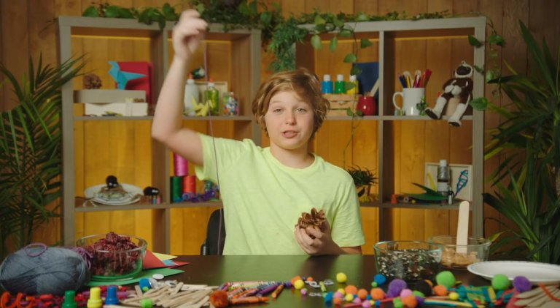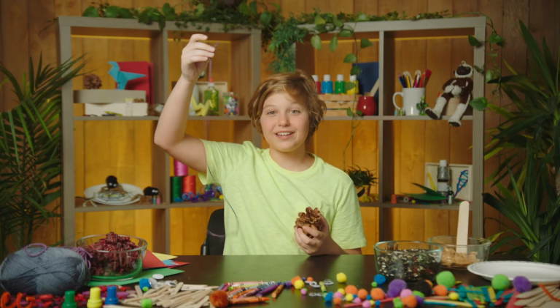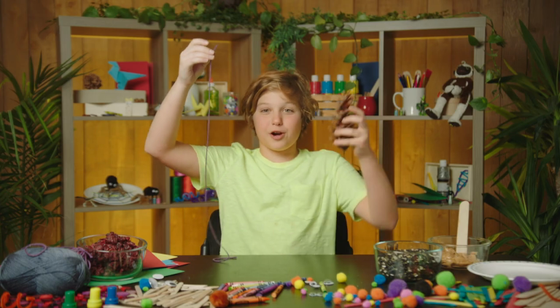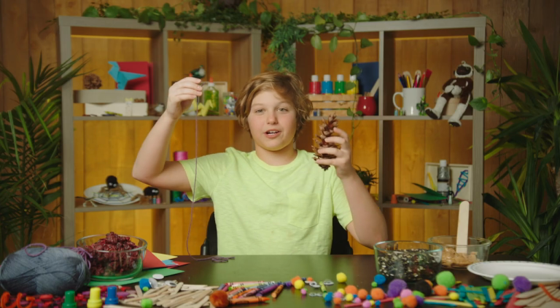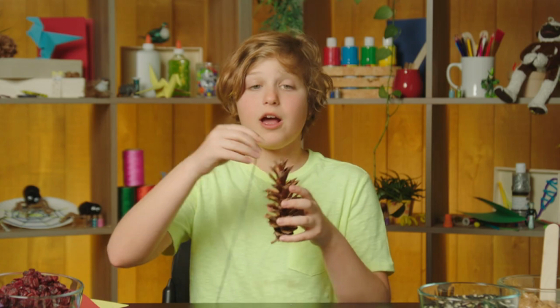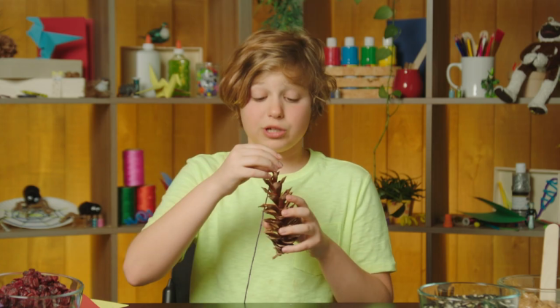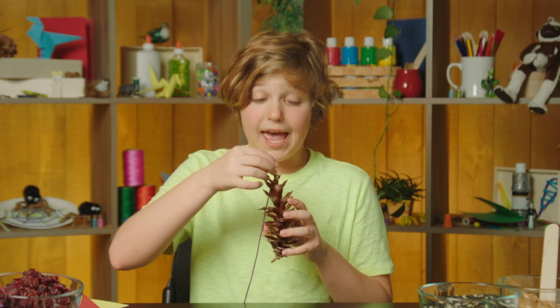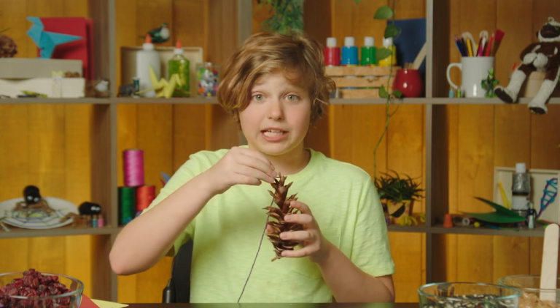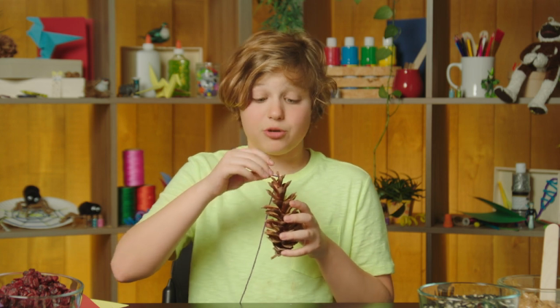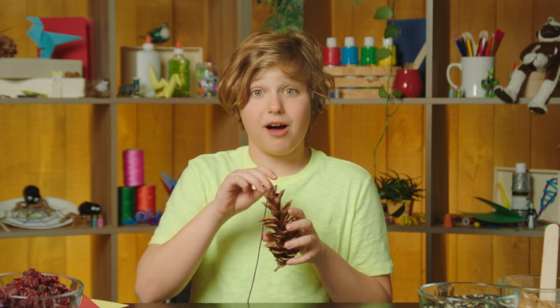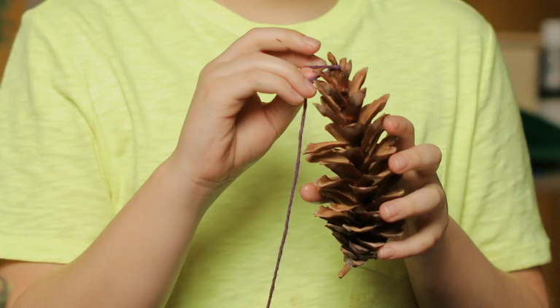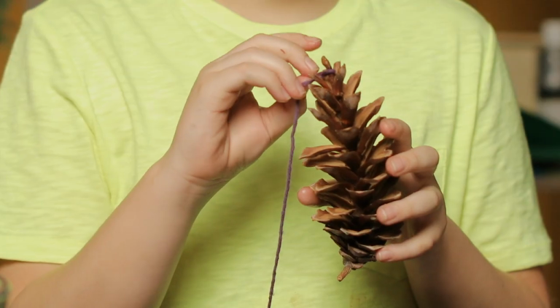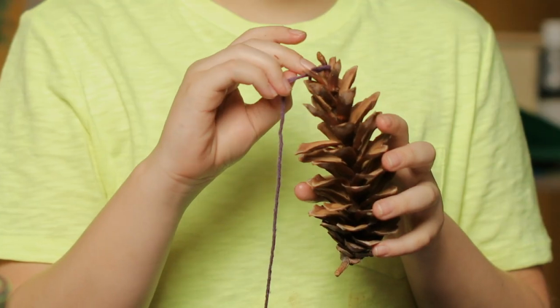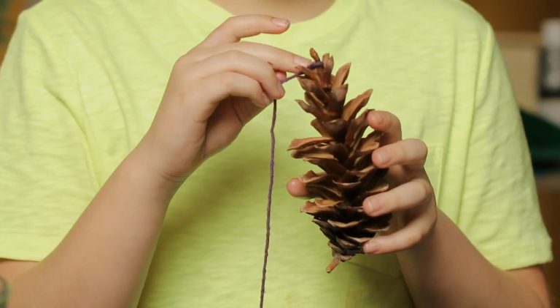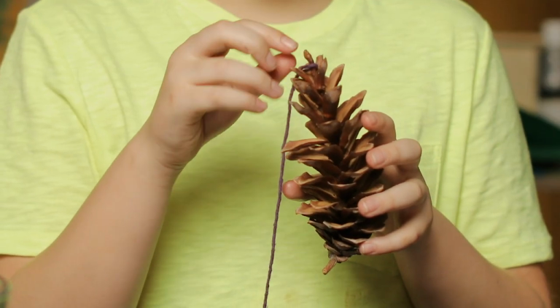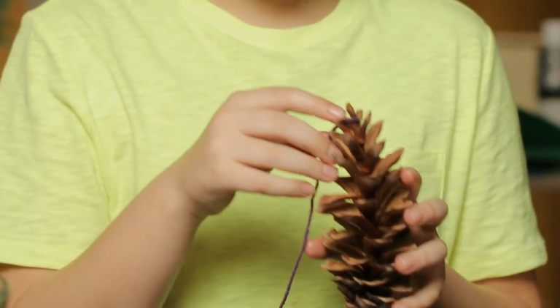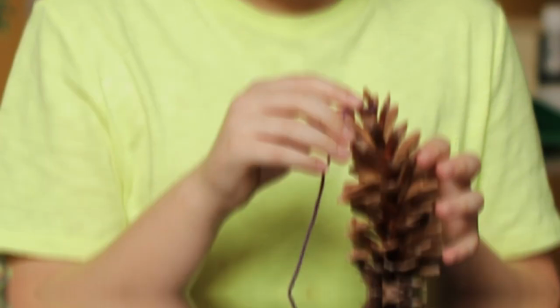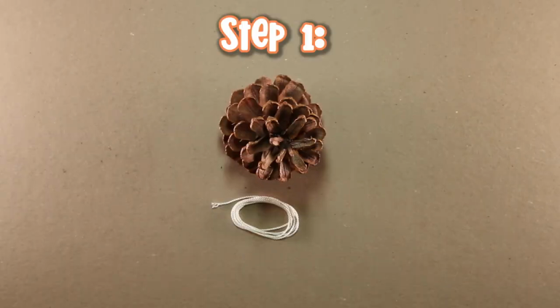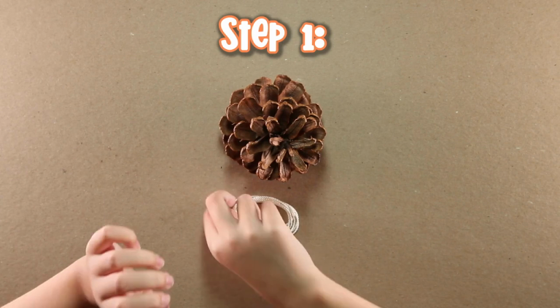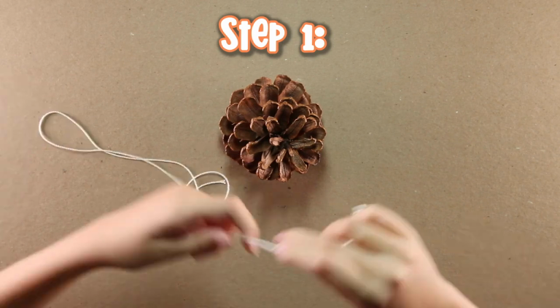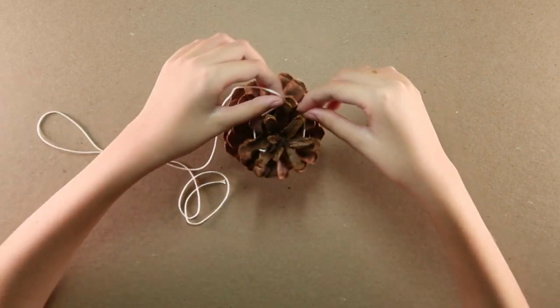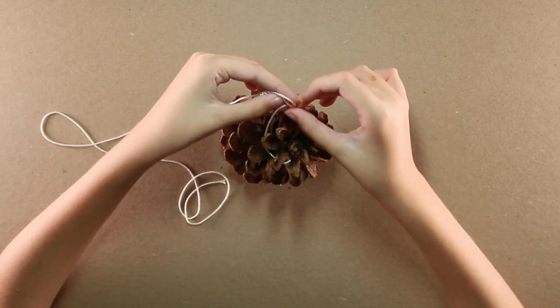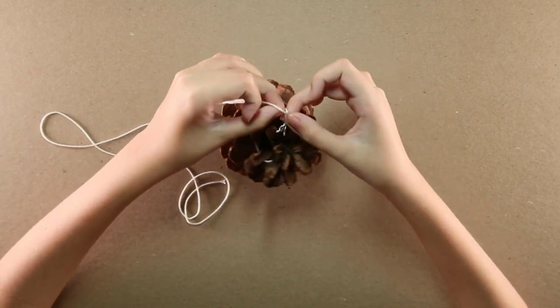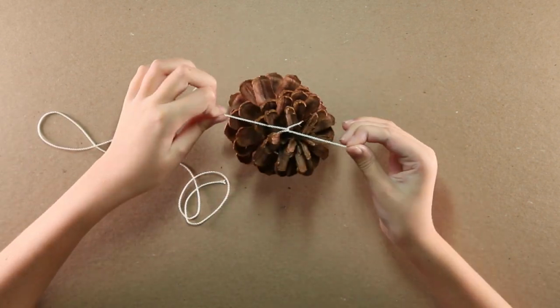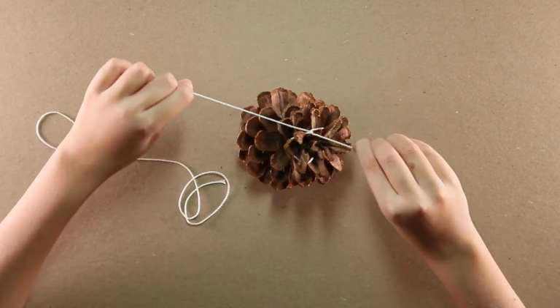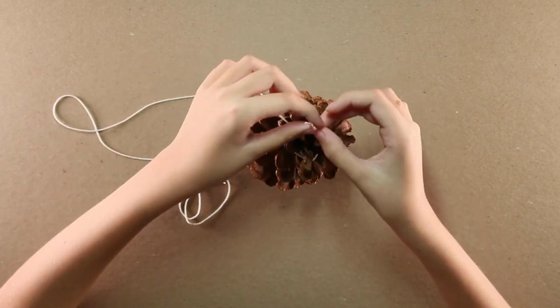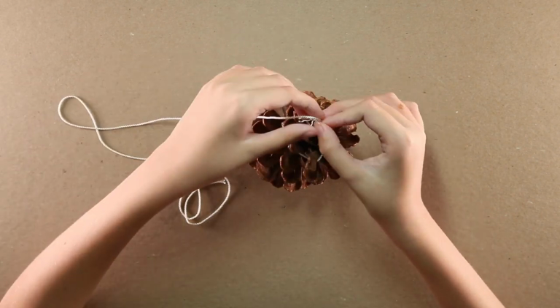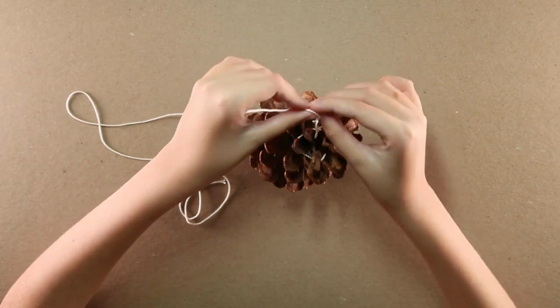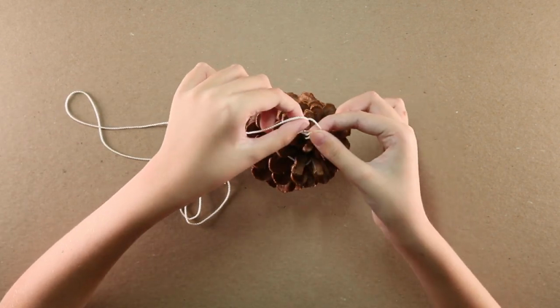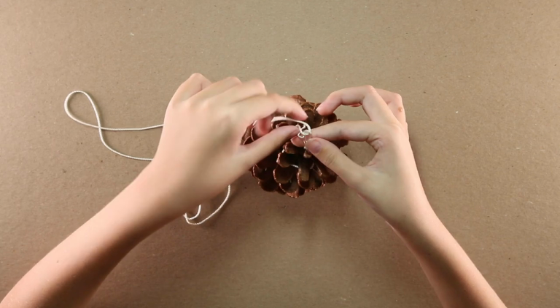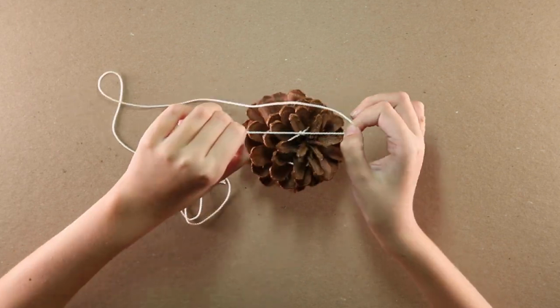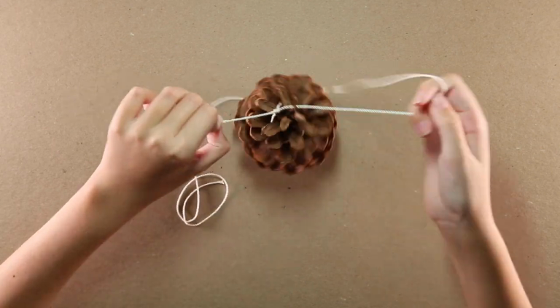For step one, we'll need our string and our pine cone. You can use any size pine cone you want, and you can make so many of these. Tie it right to the top end of the pine cone, and make sure it's good and tight. This is so we can hang it up once we're done.